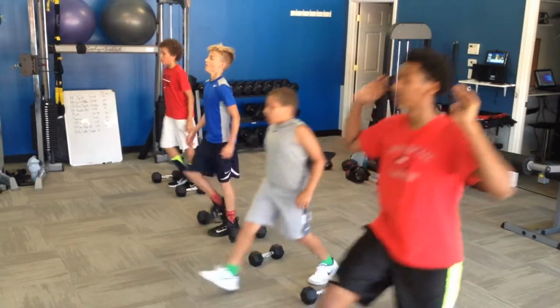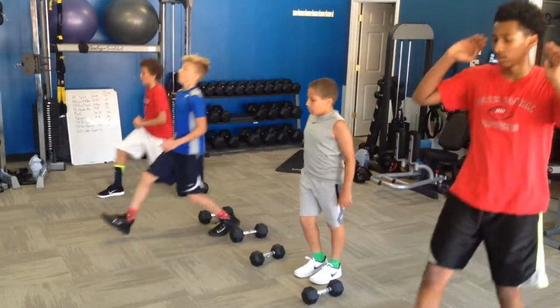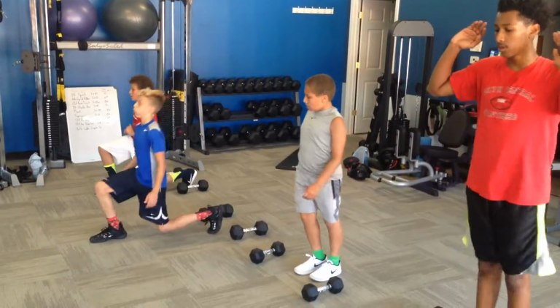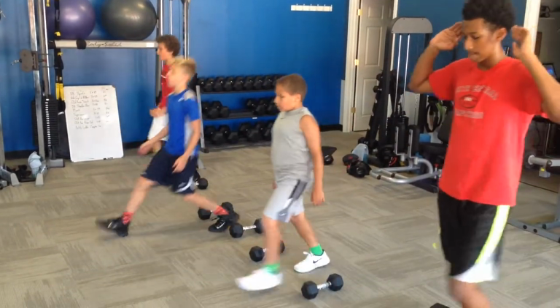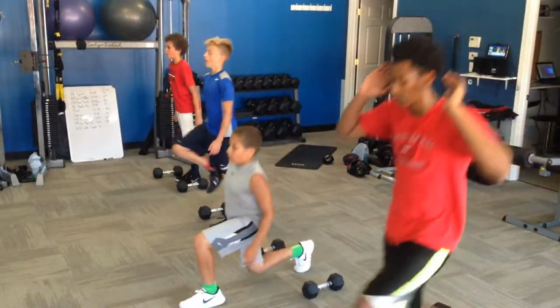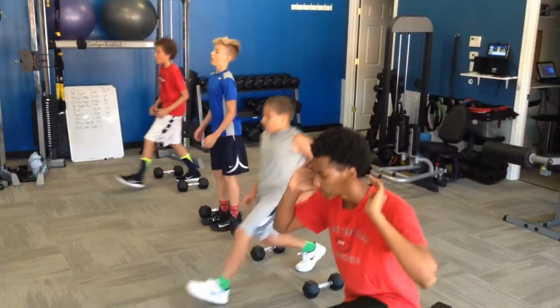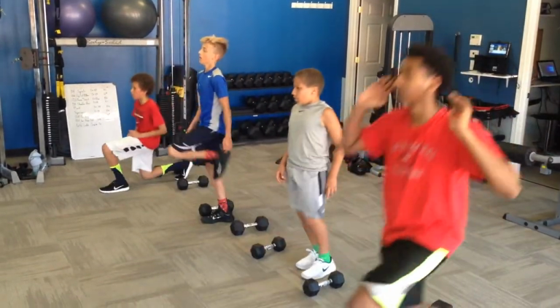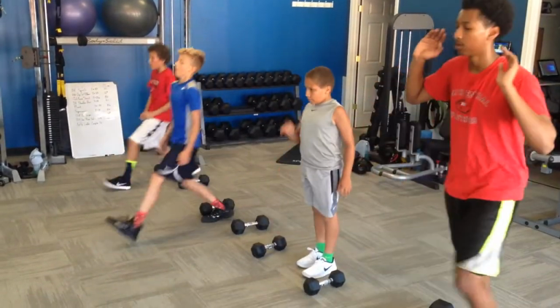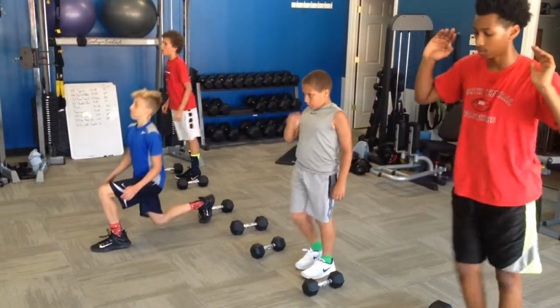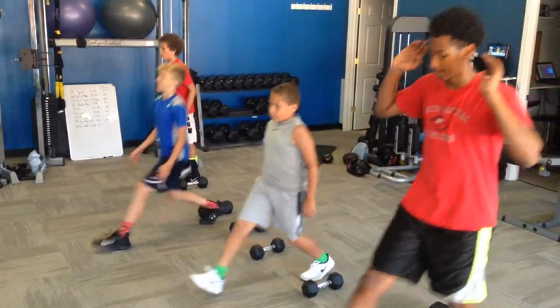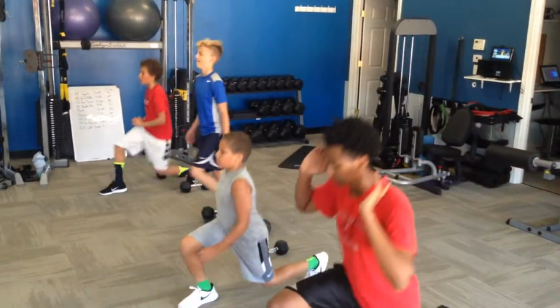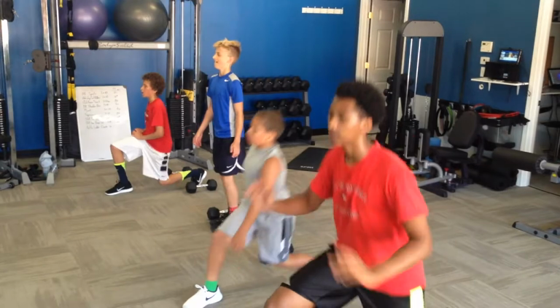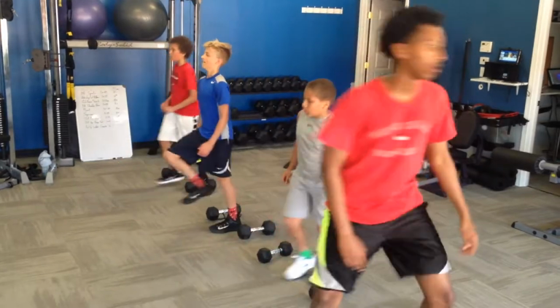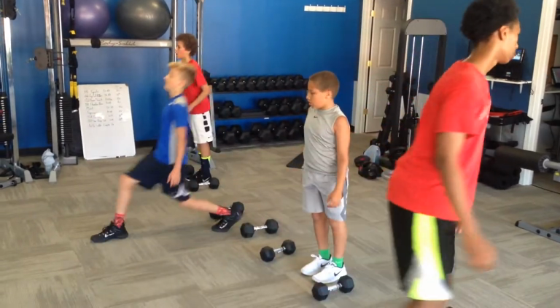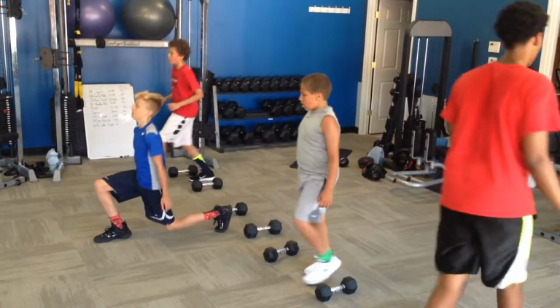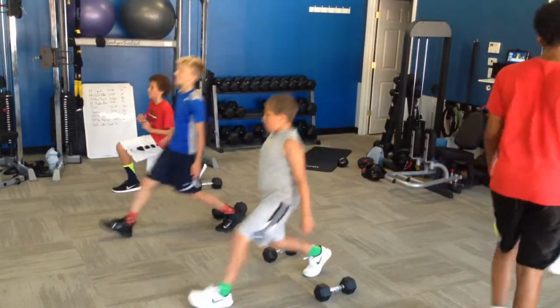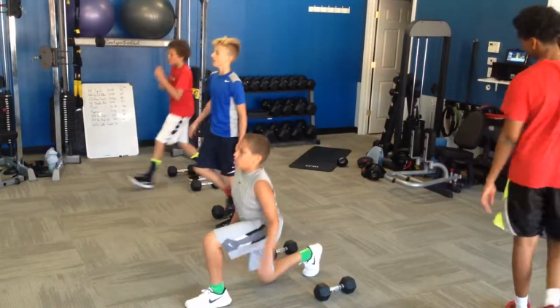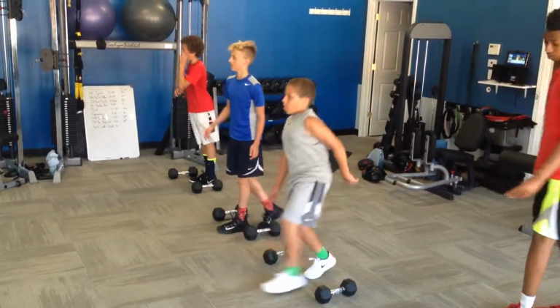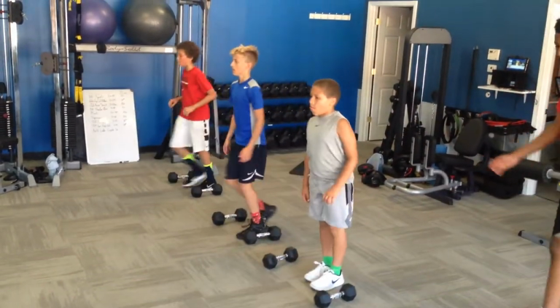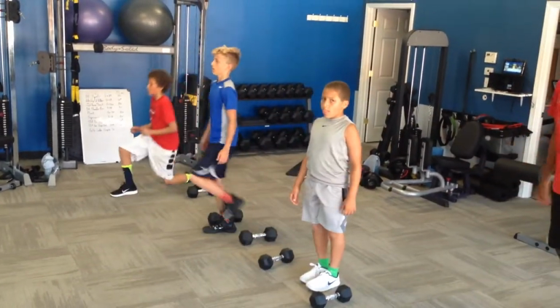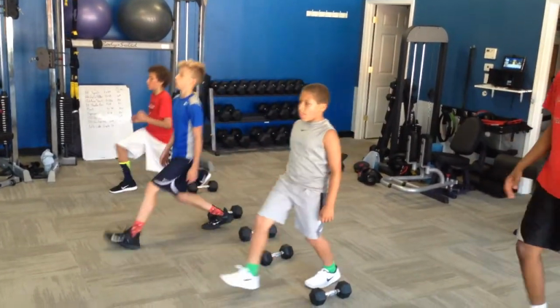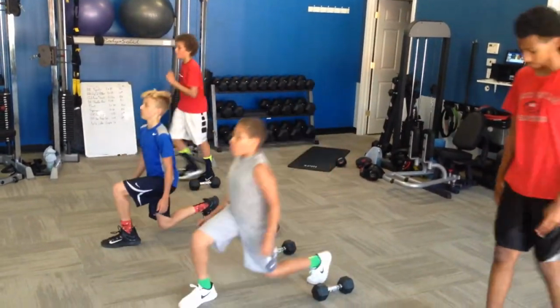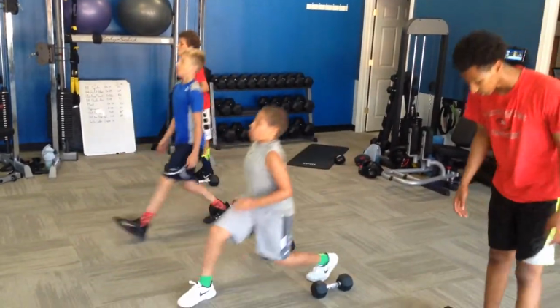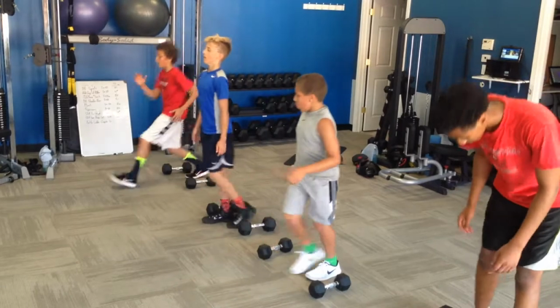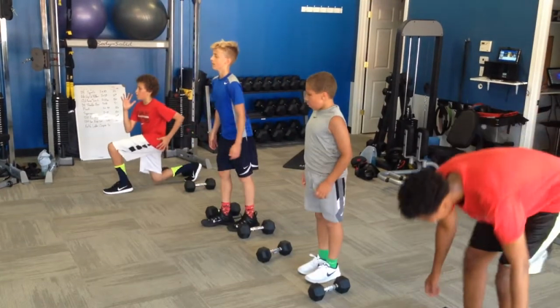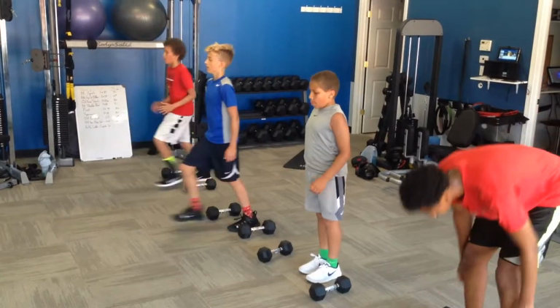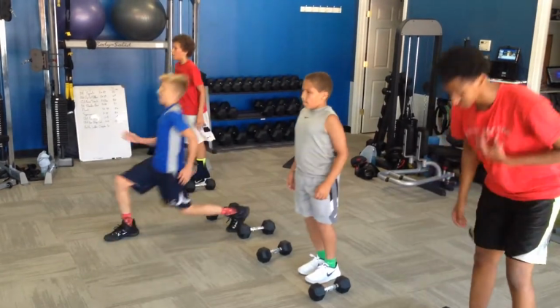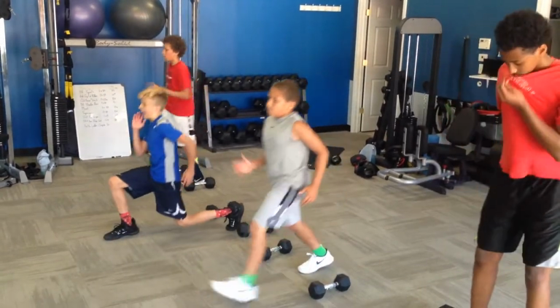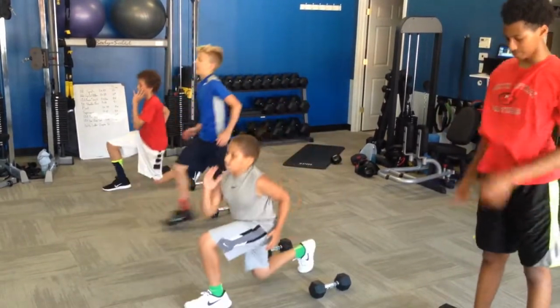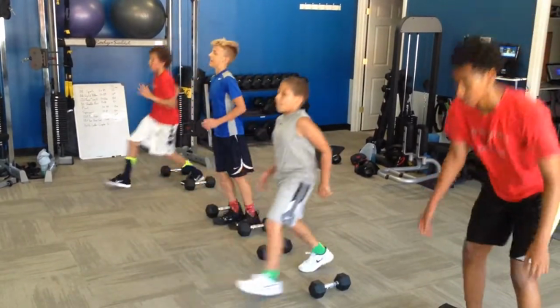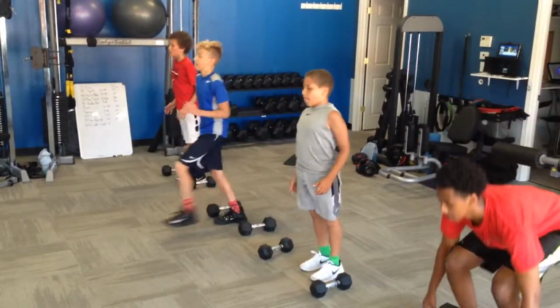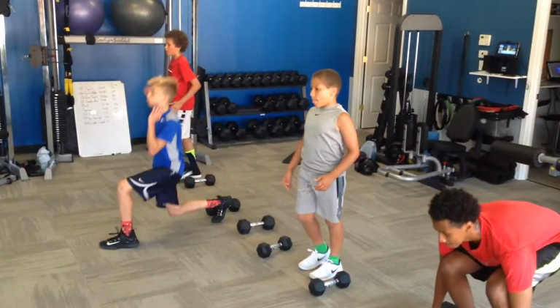Knee stays pretty much over our ankle. You keep those hands off your thighs. Let's add in chin pocket. Other side, DP.